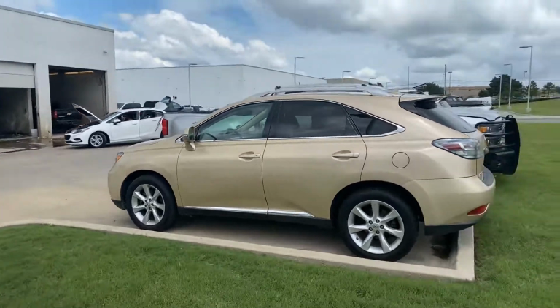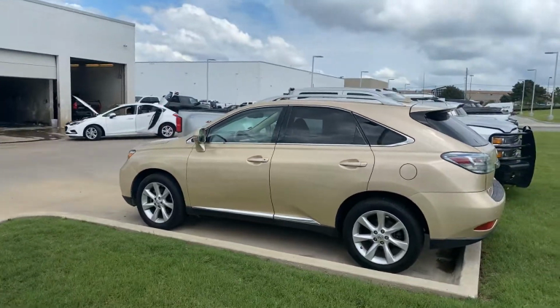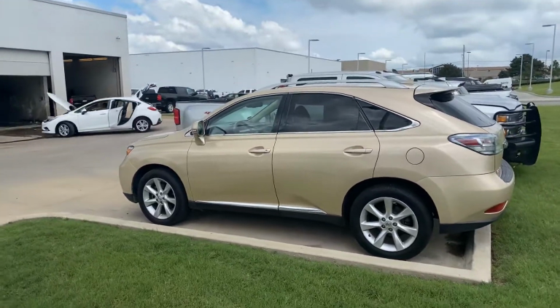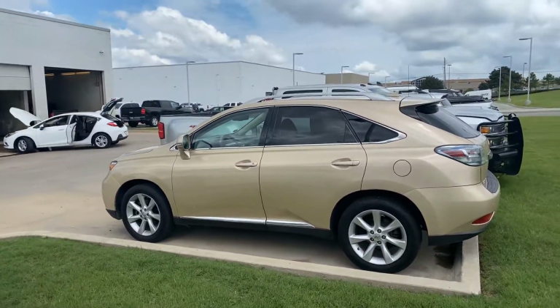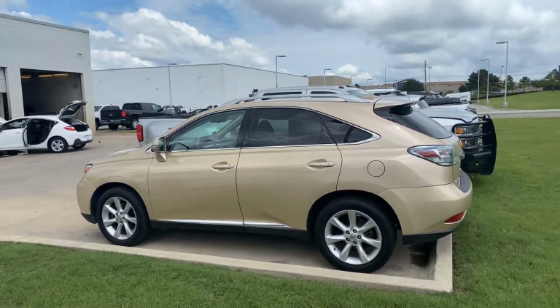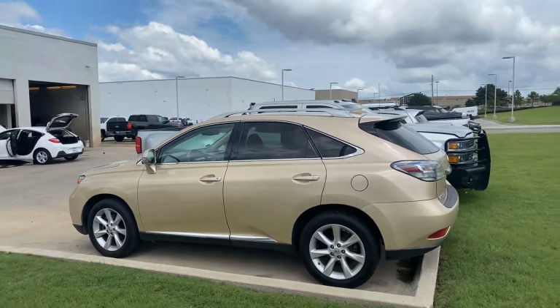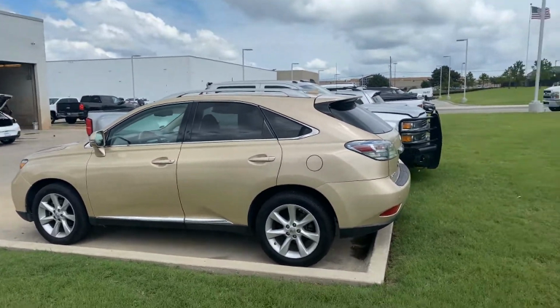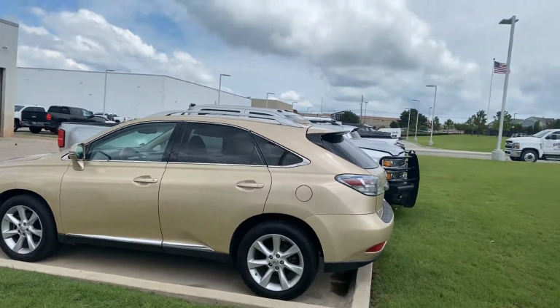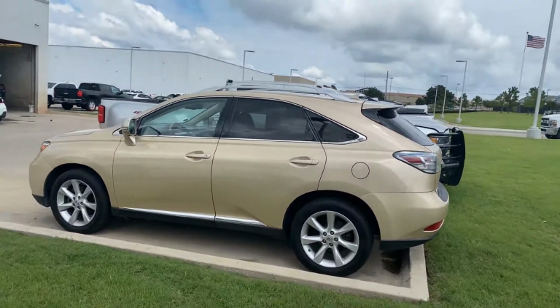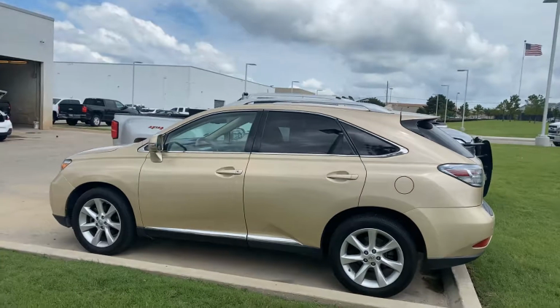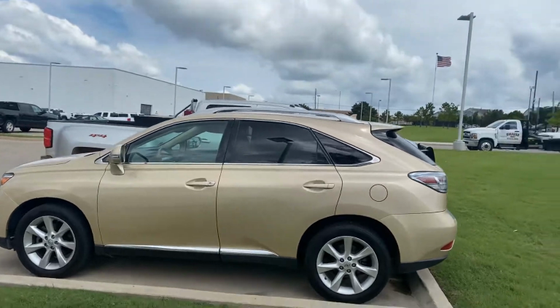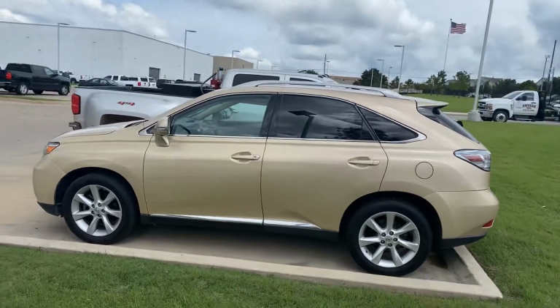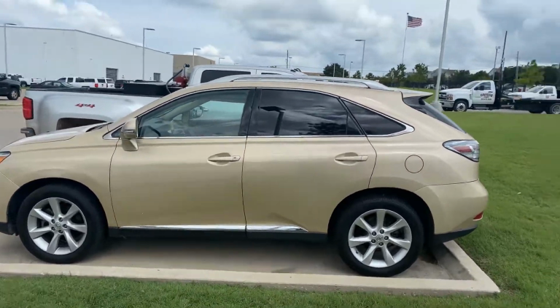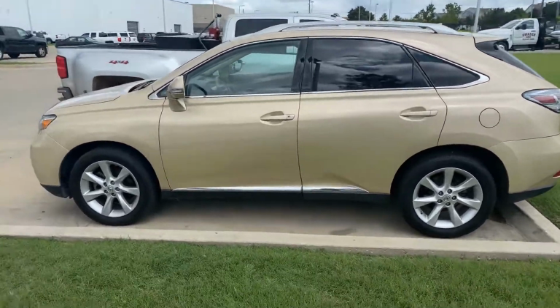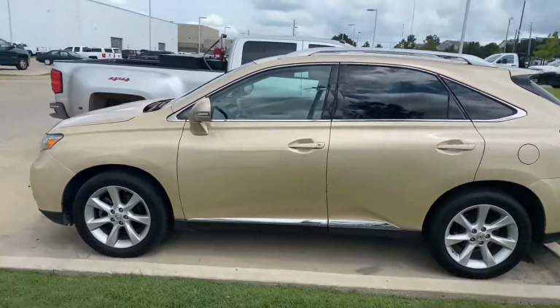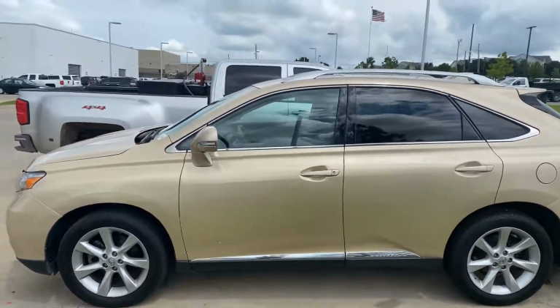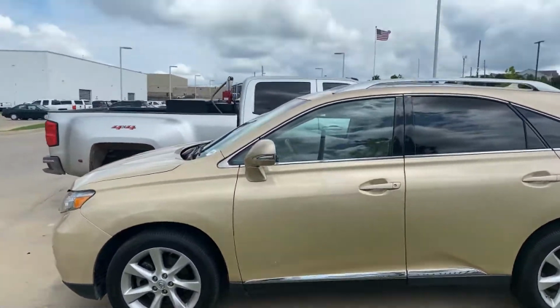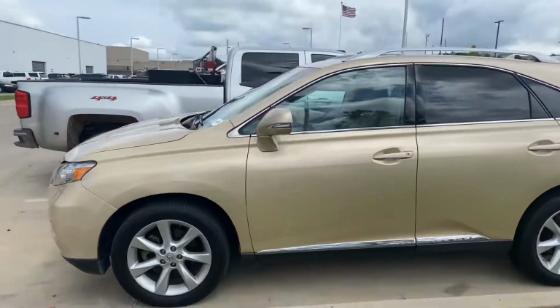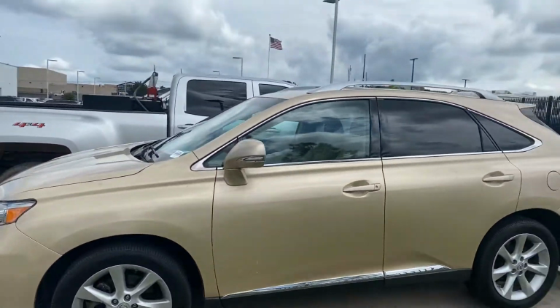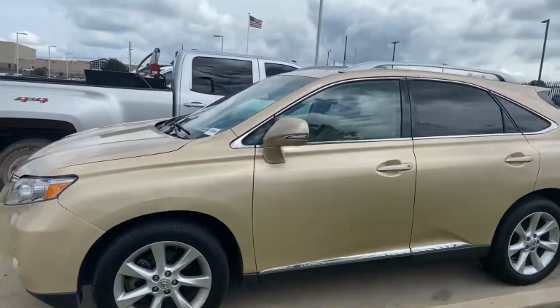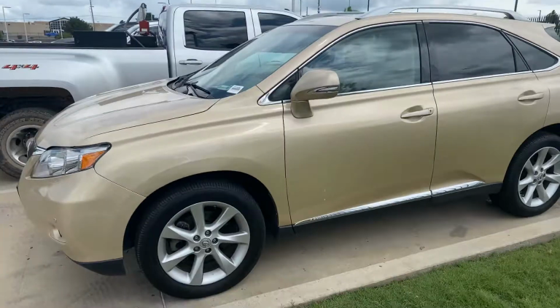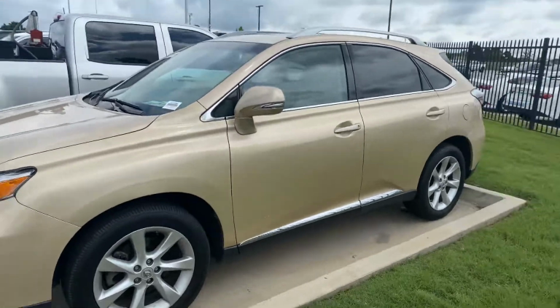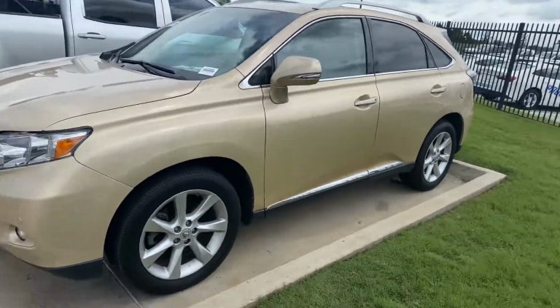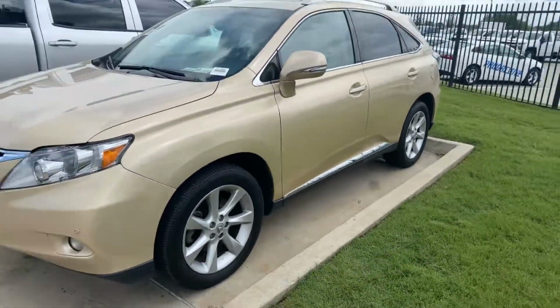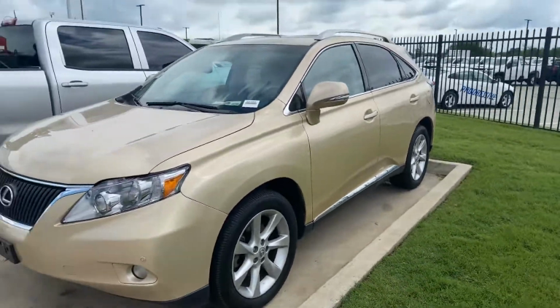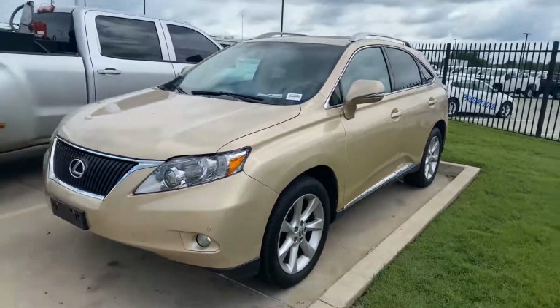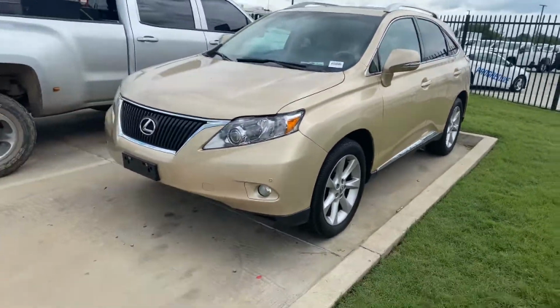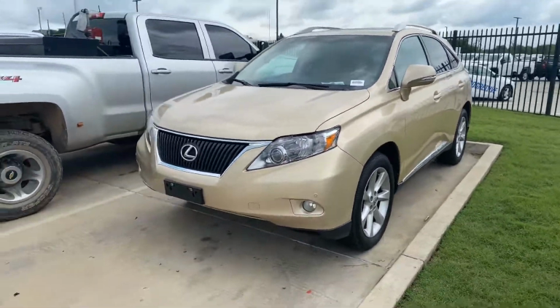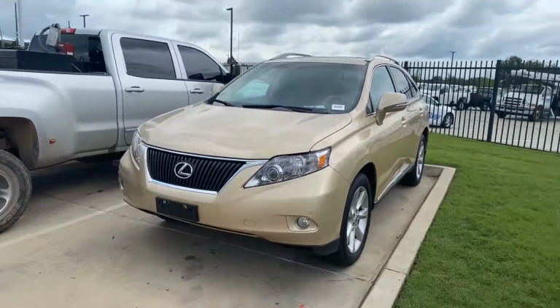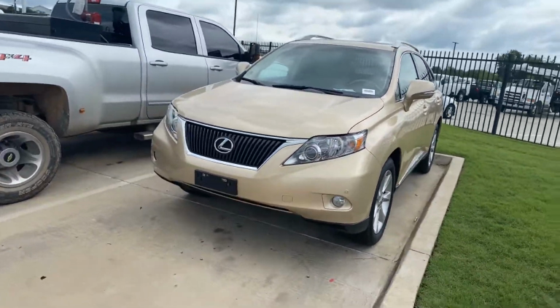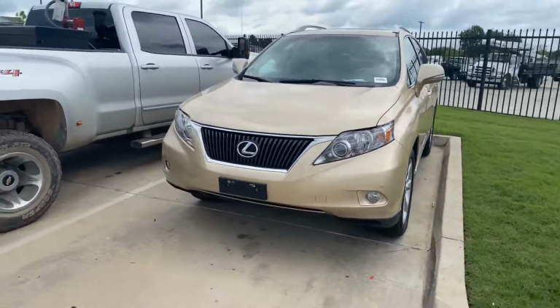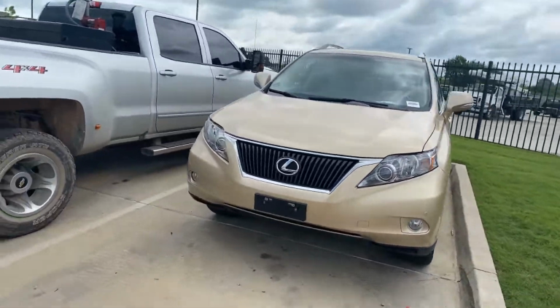Alrighty, here's that Lexus RX 350. These are great cars — my mom and my sister both have one. I'll do a walk-around video, kind of show you the condition. Full disclosure, this car has not been detailed yet, so it may be a little dirty in this video.